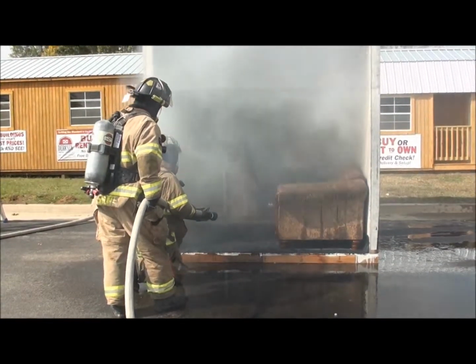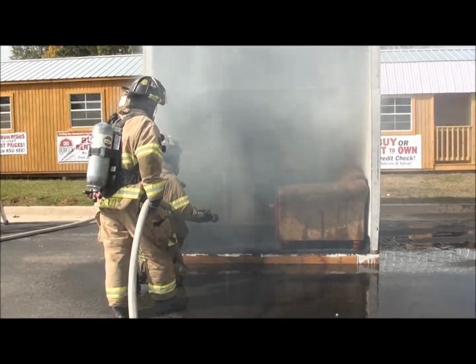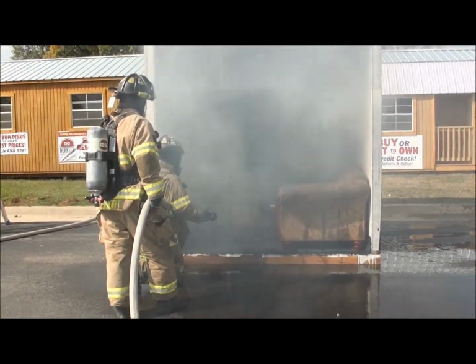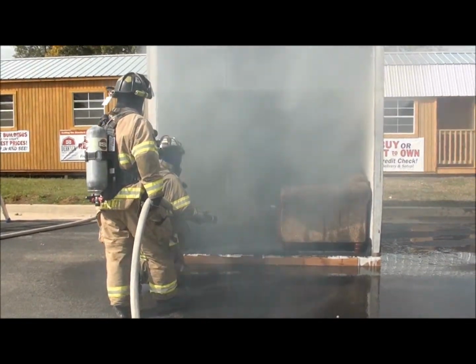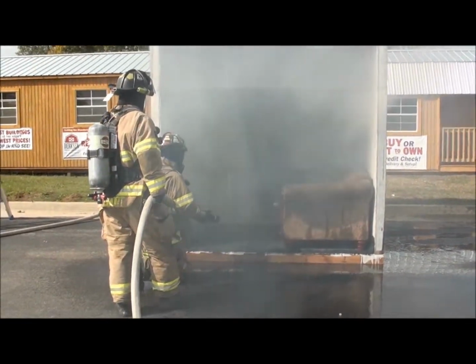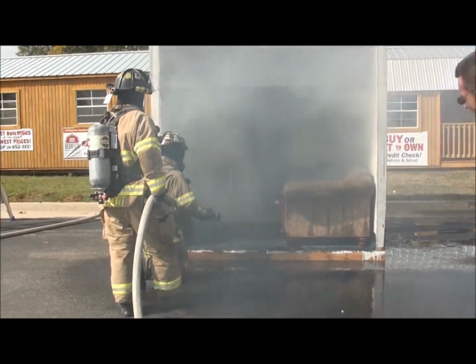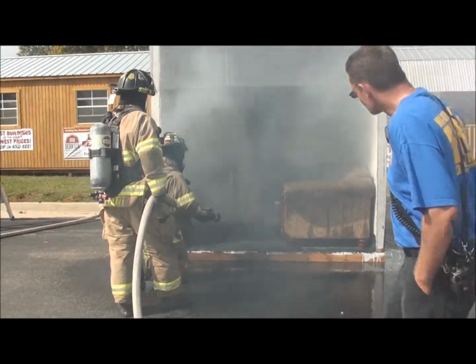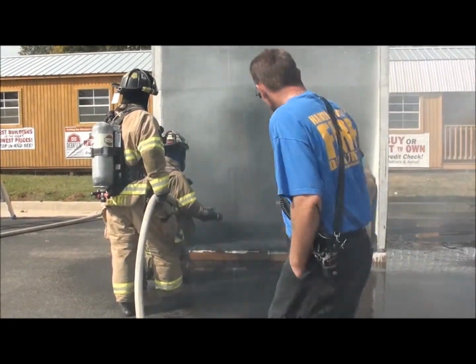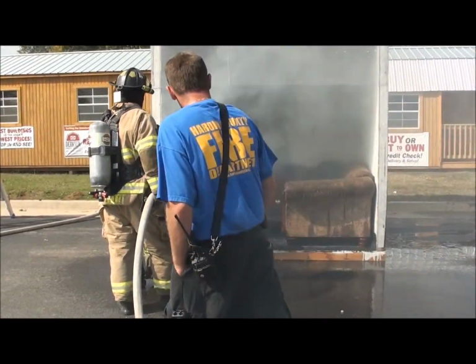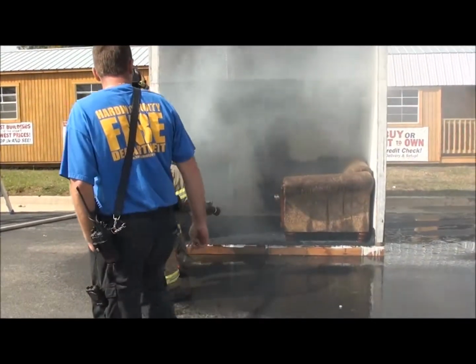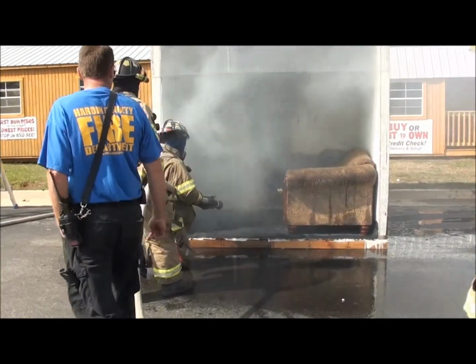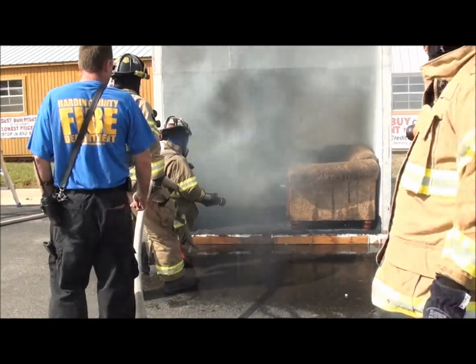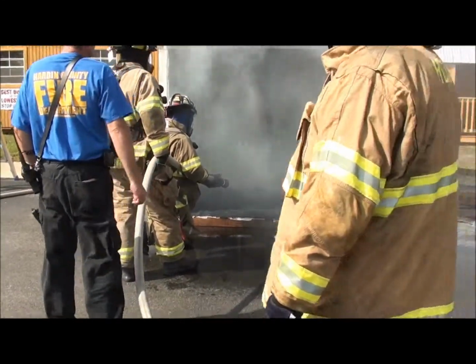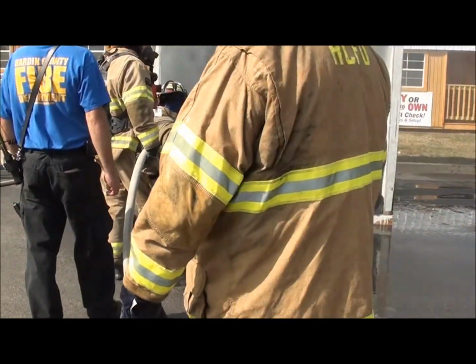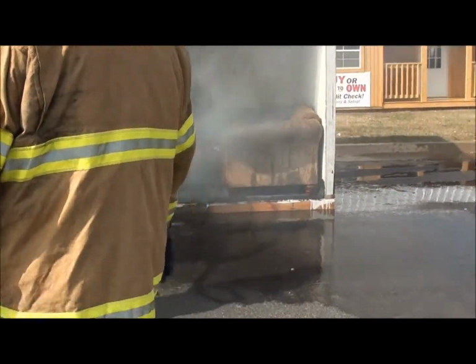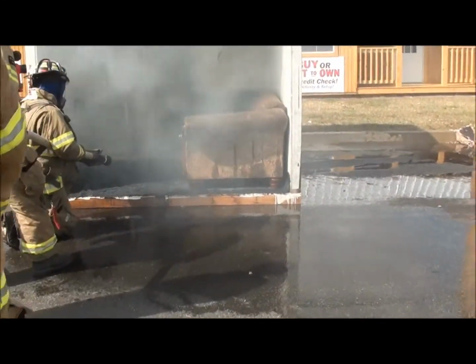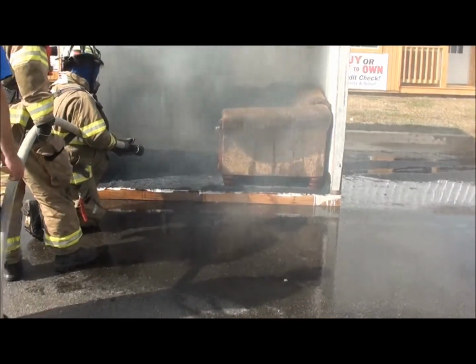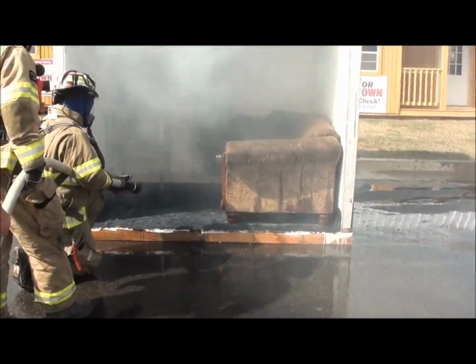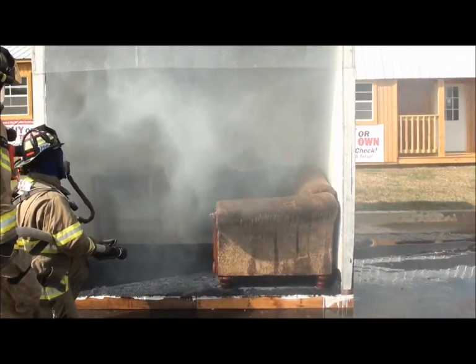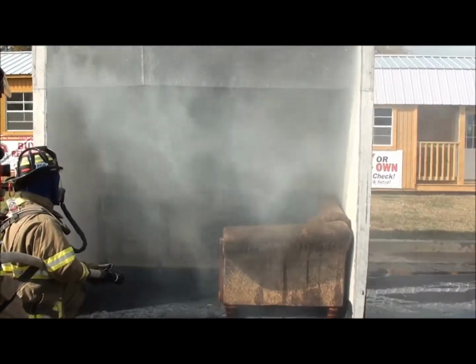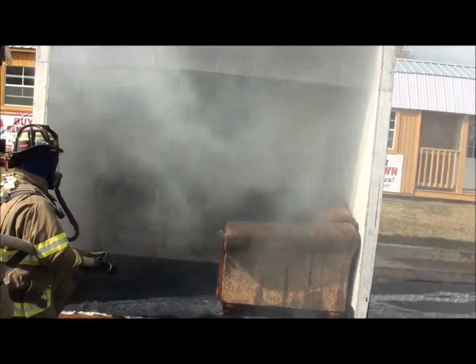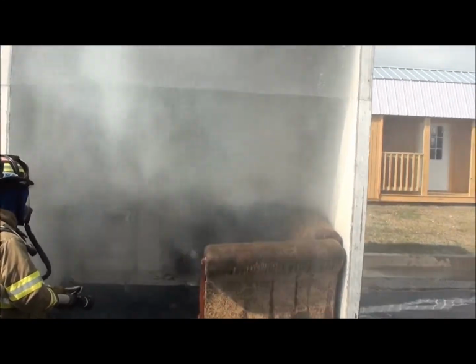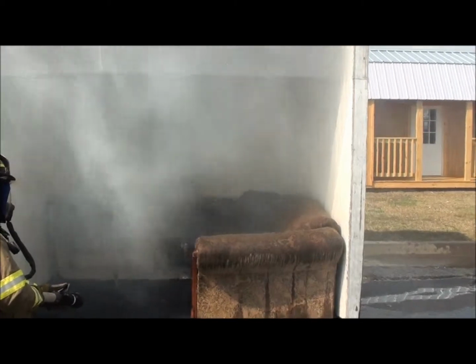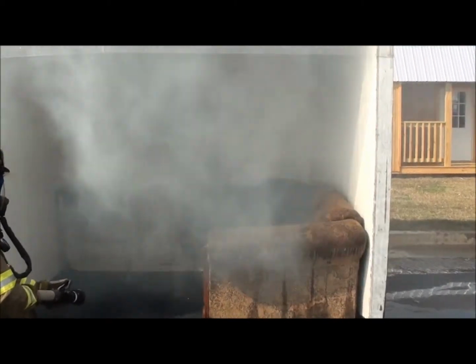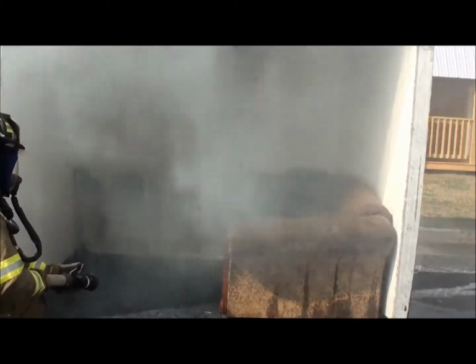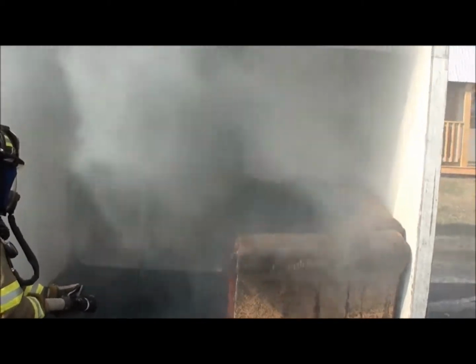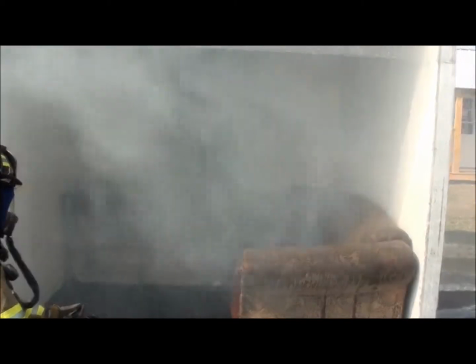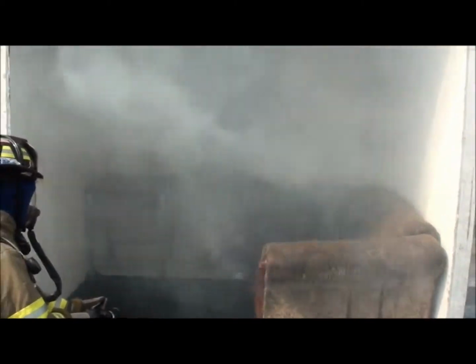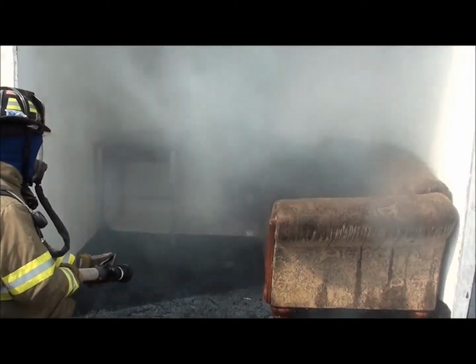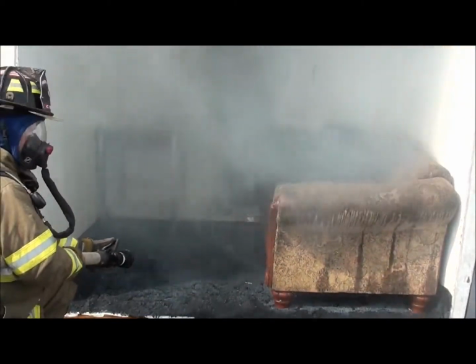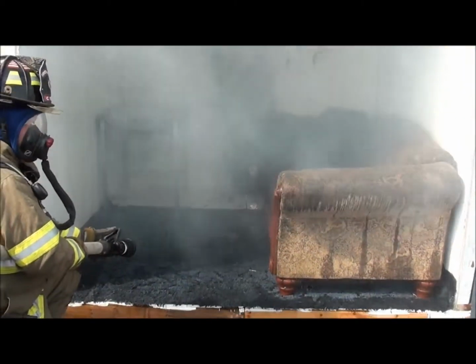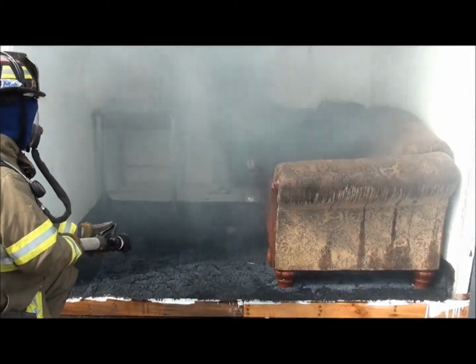Only one sprinkler head goes off. Anybody seen the movies where they pull the fire alarm and all the sprinkler heads in the whole building go off? That's not real — that doesn't happen that way. It's activated individually.